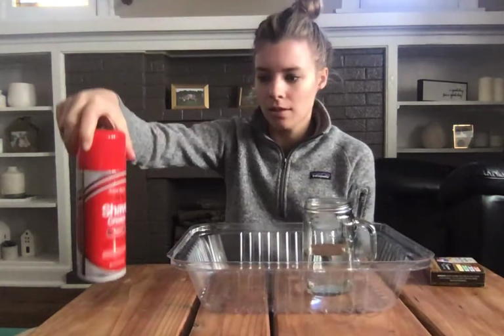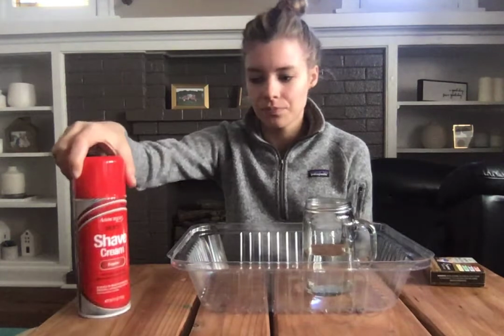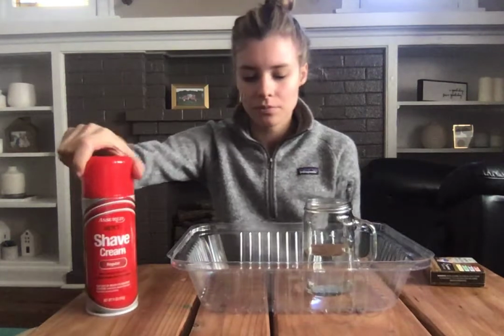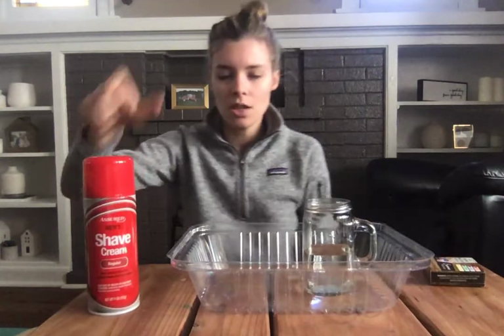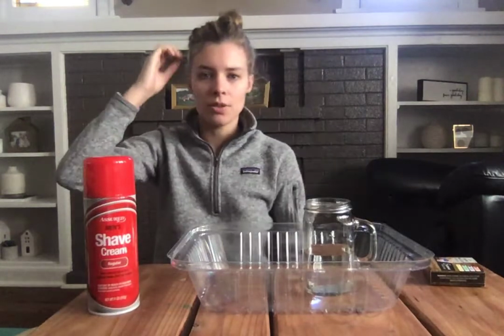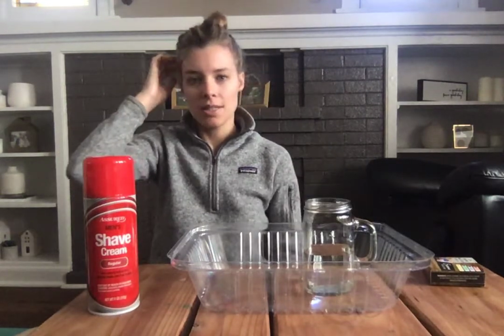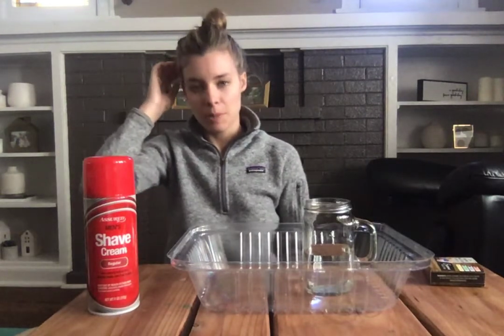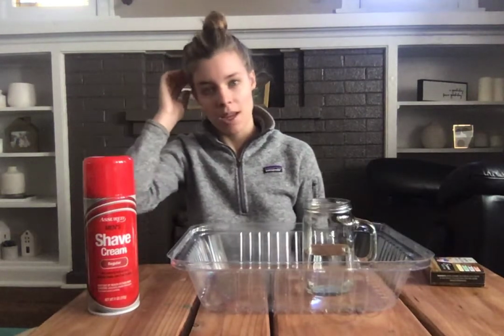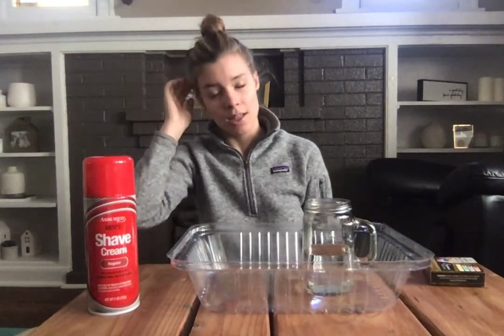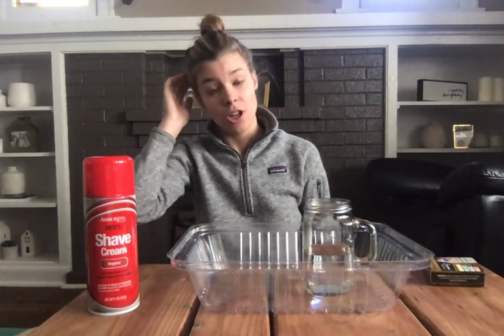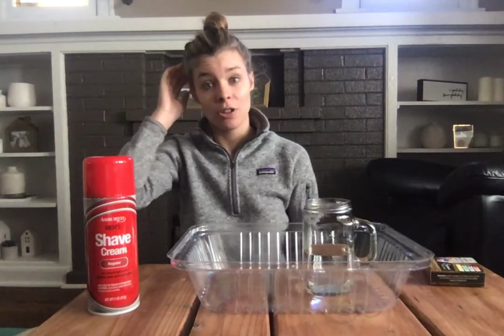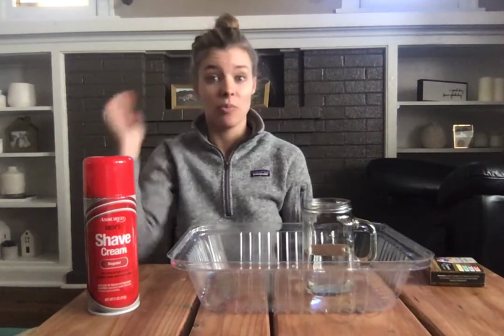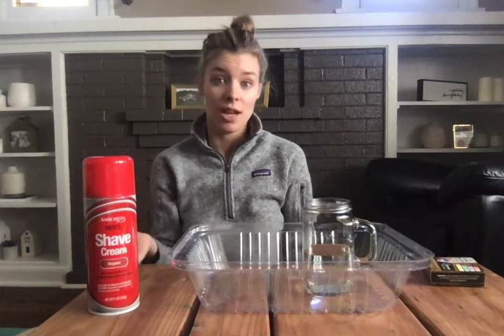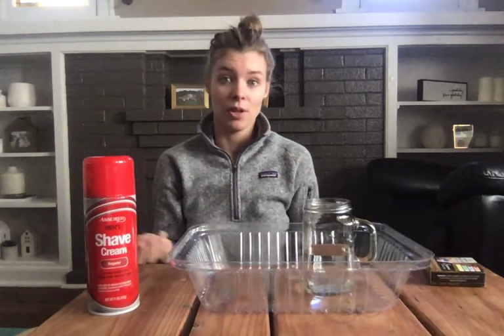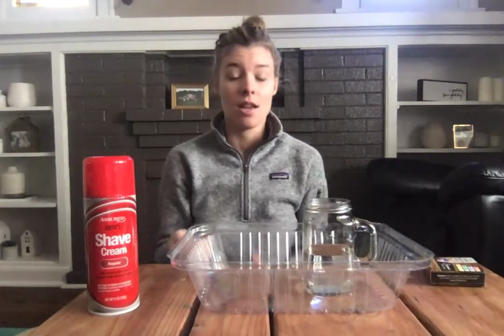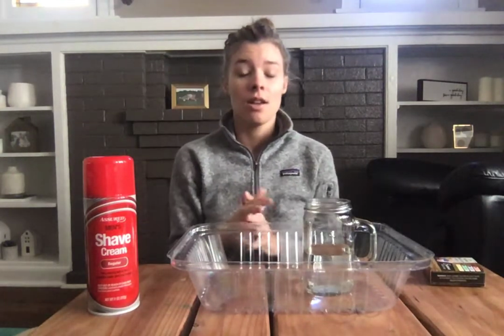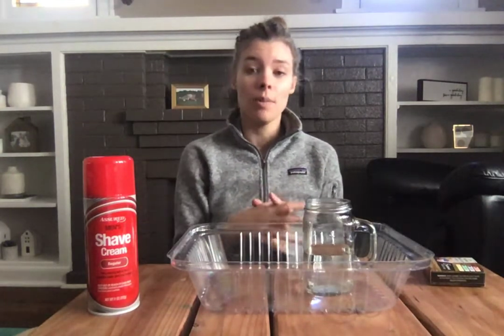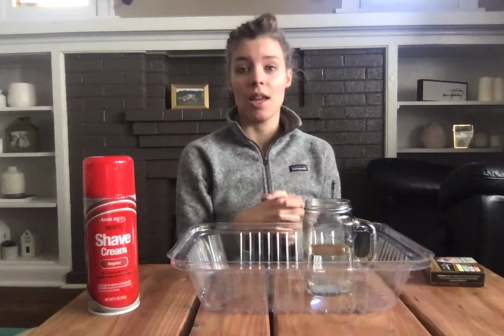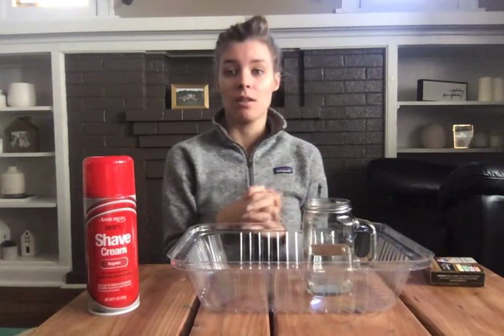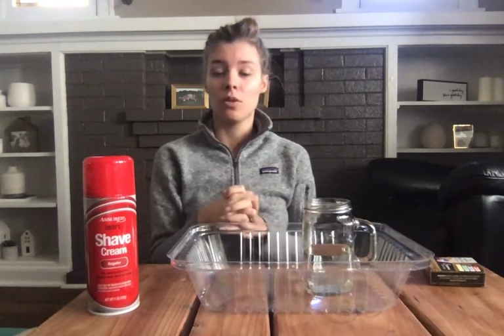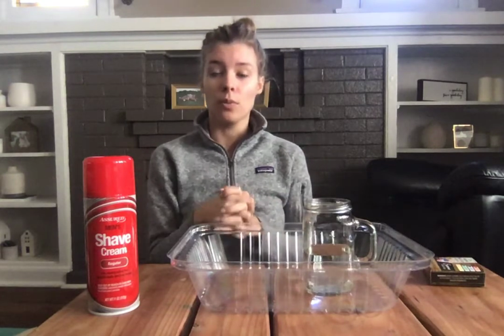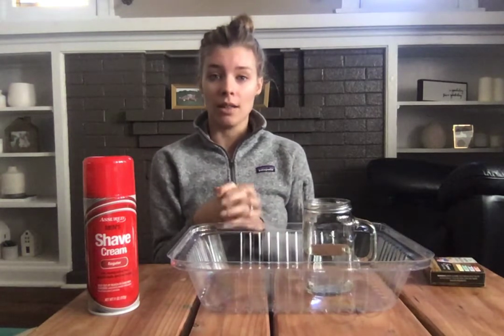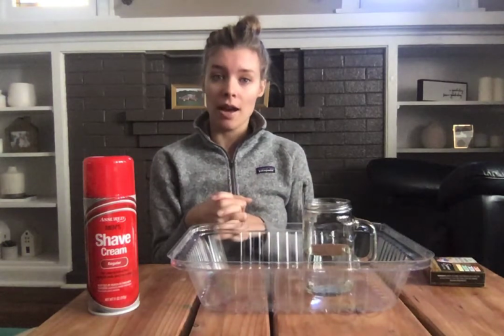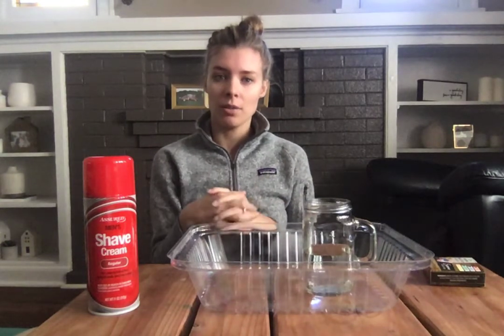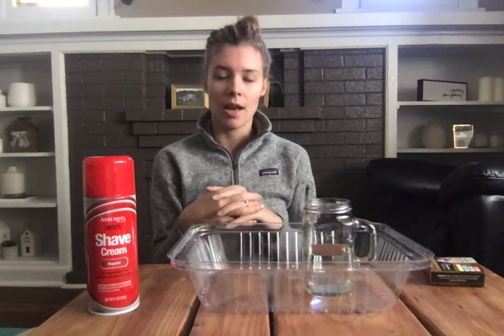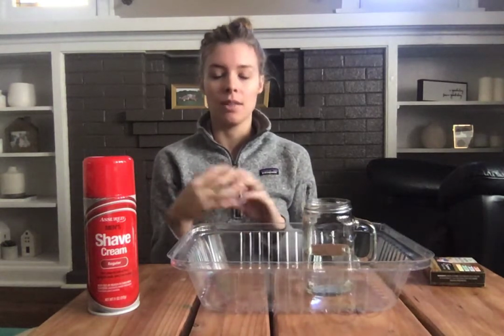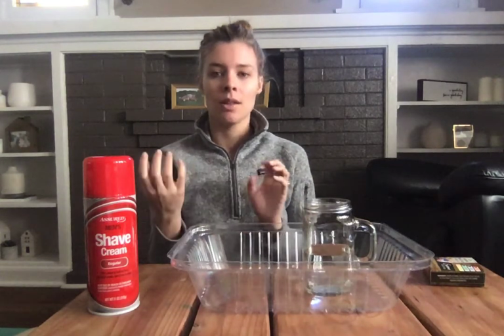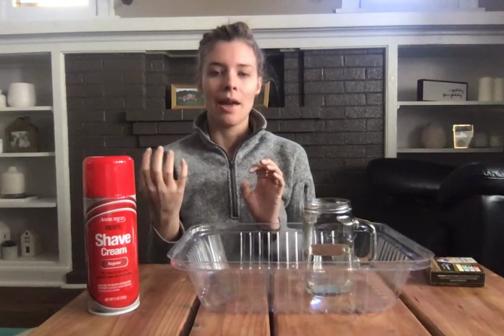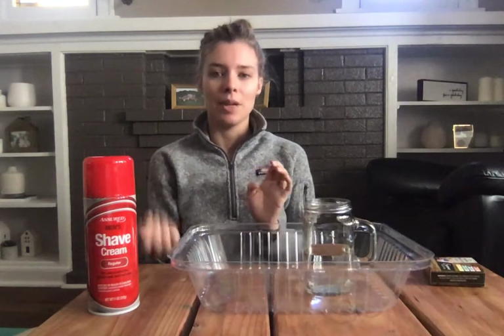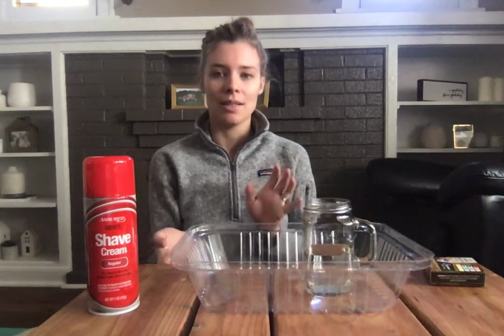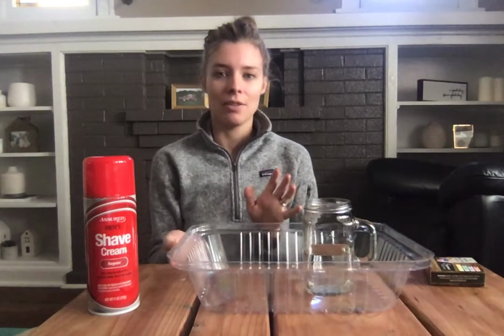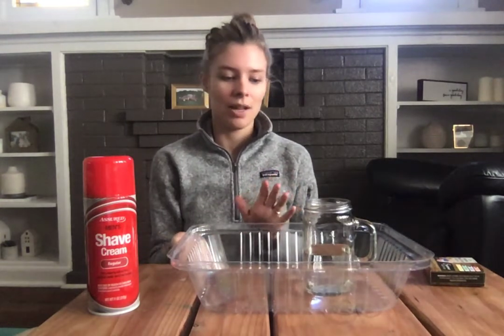Today's experiment is shaving cream rain. We're gonna replicate a rain cloud and what happens when it lets out that rain.